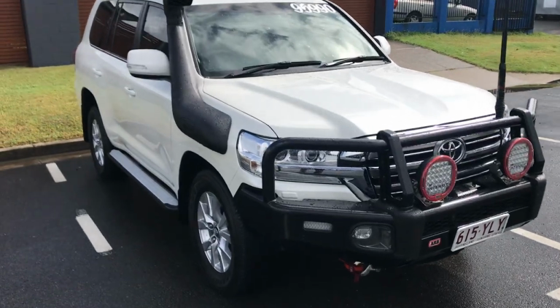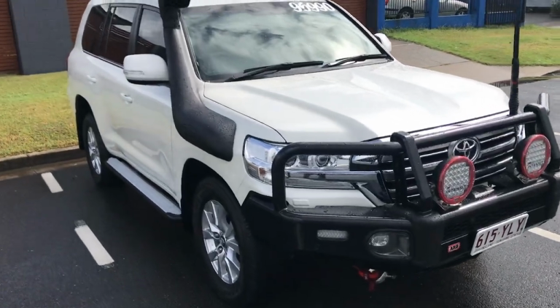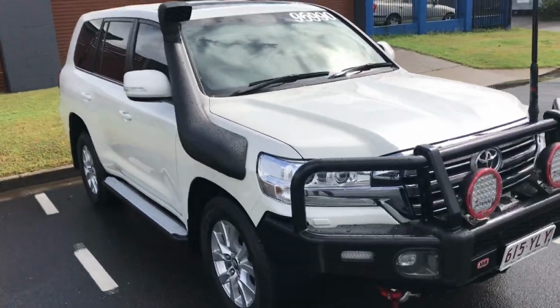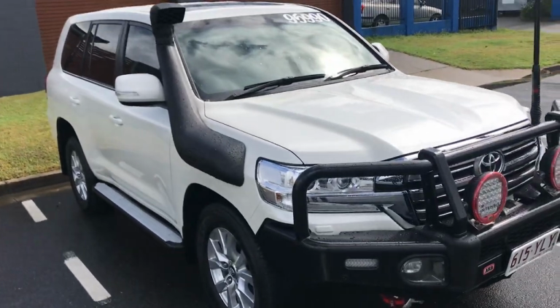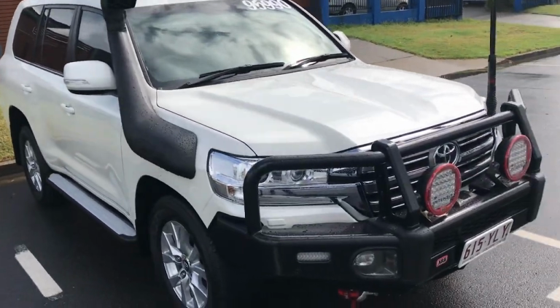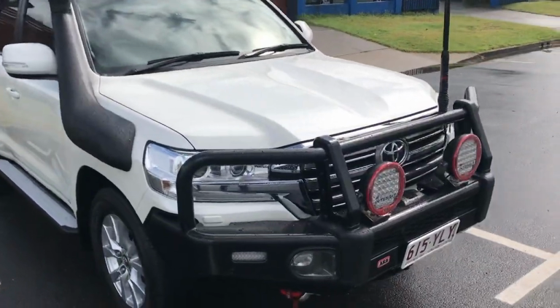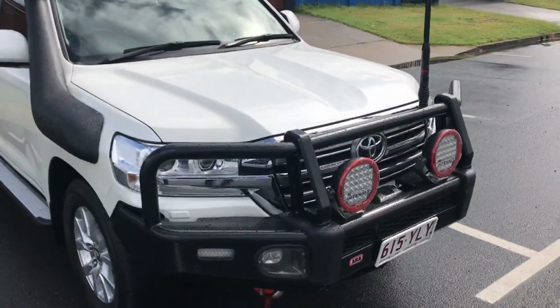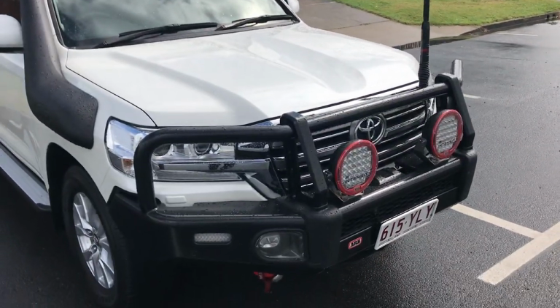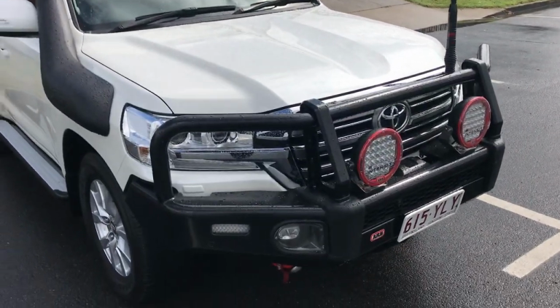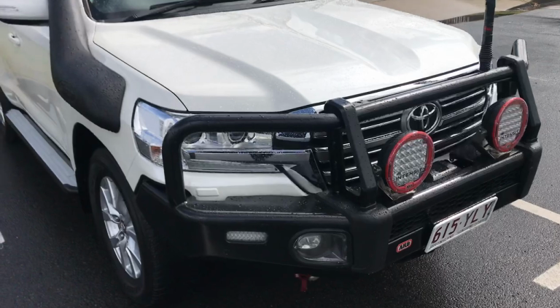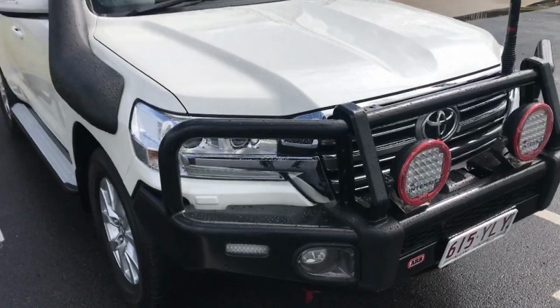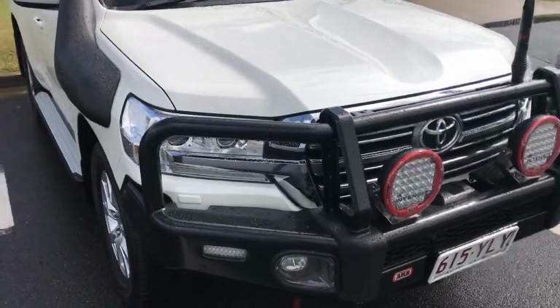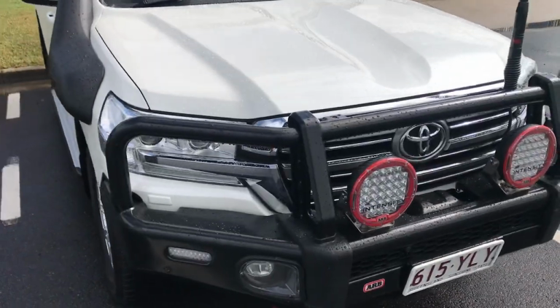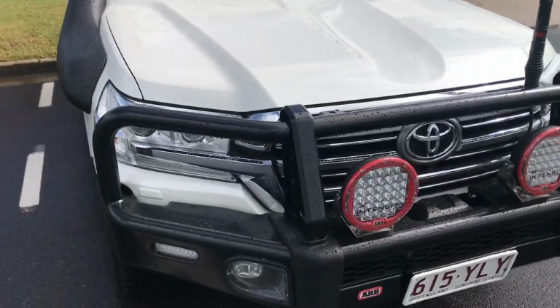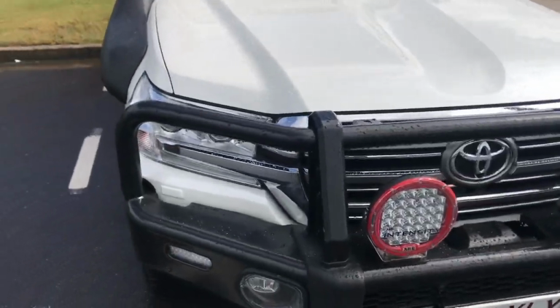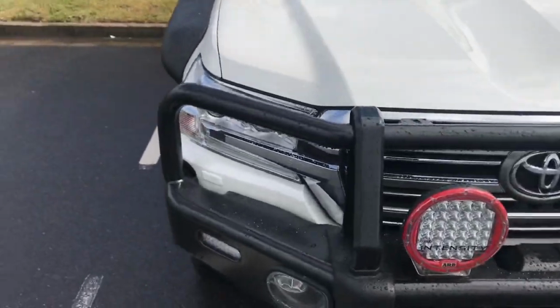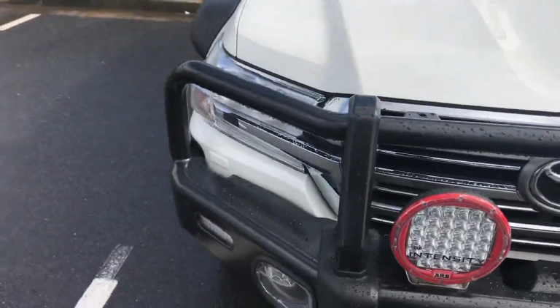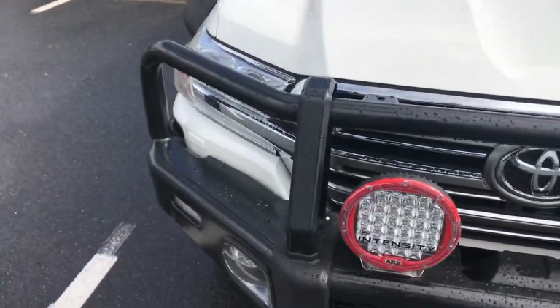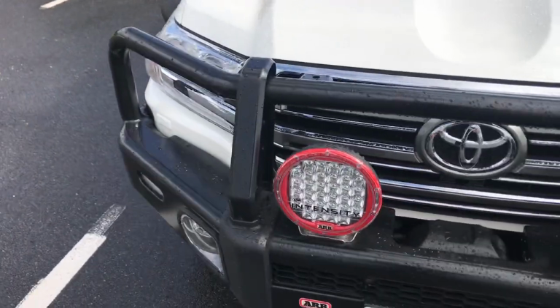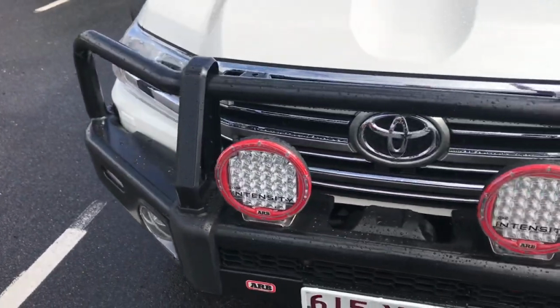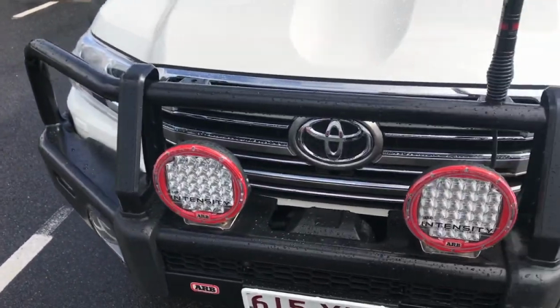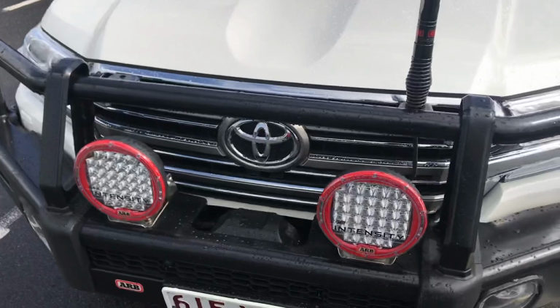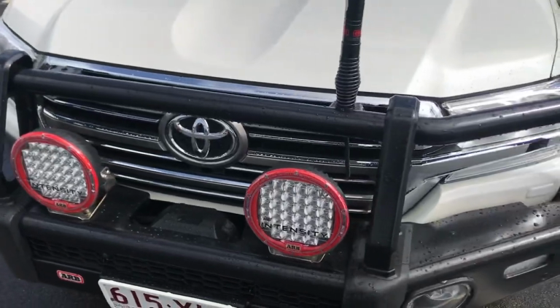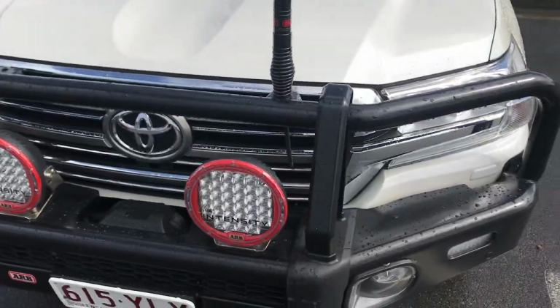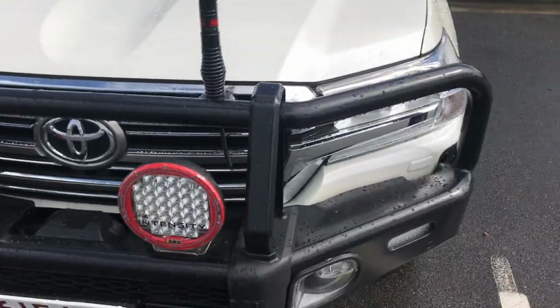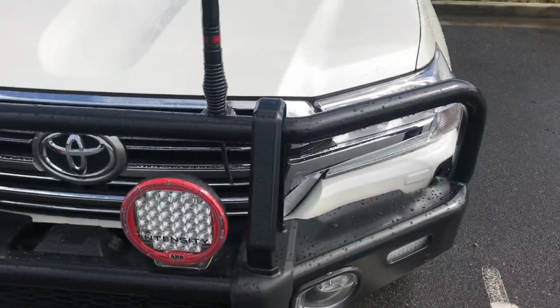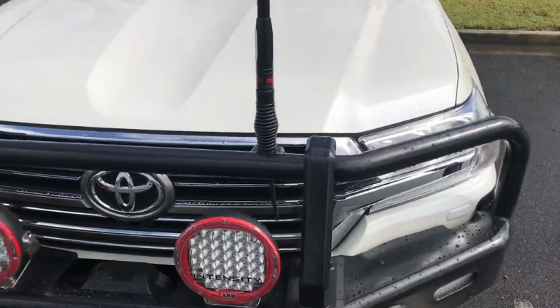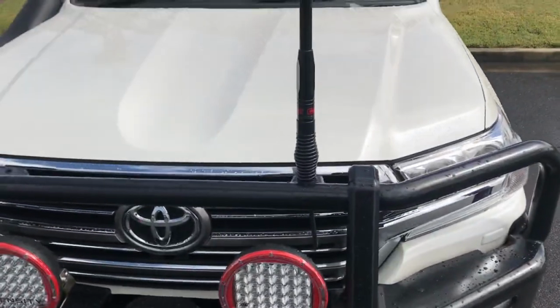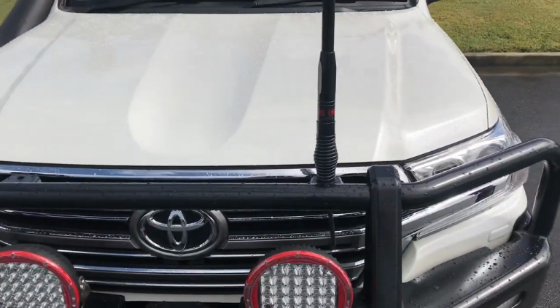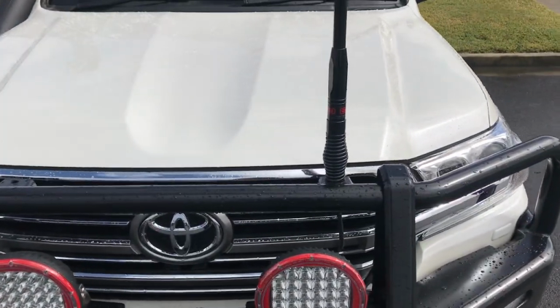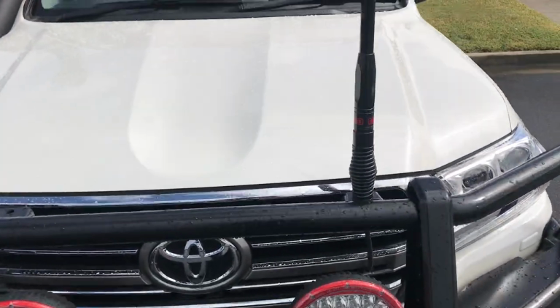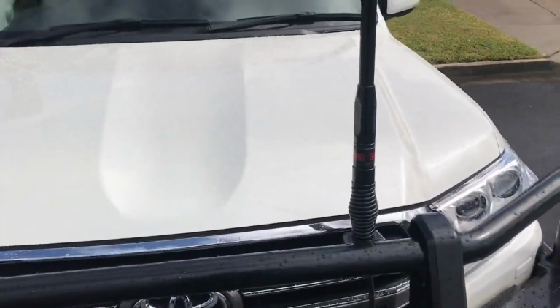As you can see, heaps of gear on this car — no expense has been spared, all ARB. You've got your ARB bull bar, your ARB intensity LED spotlights, and your GME UHF aerial there.